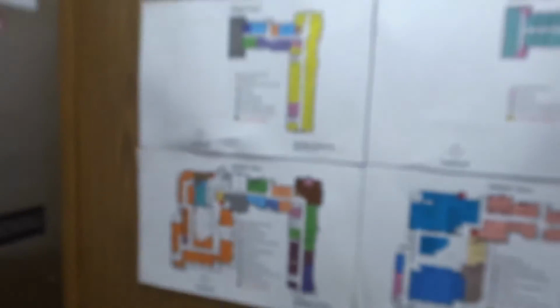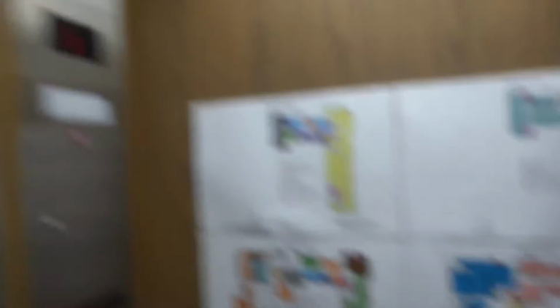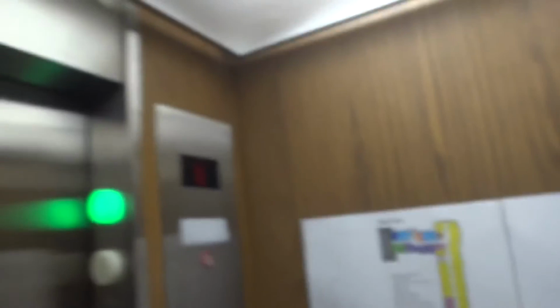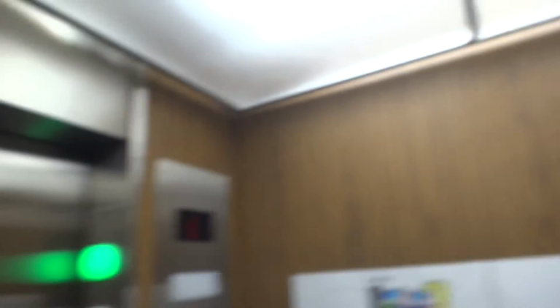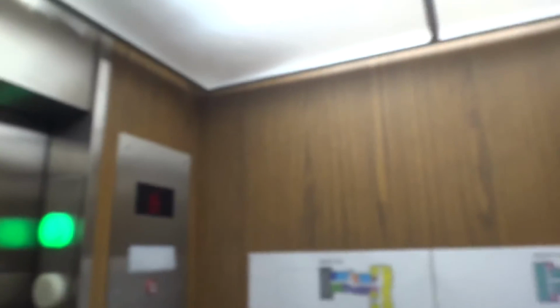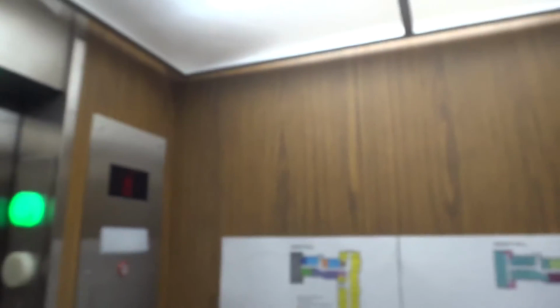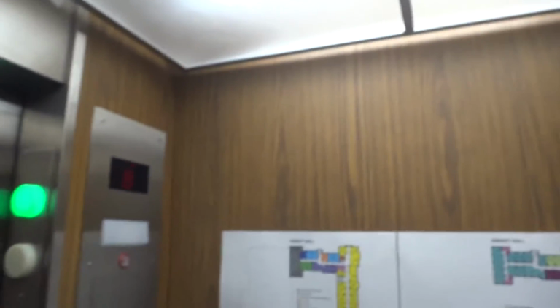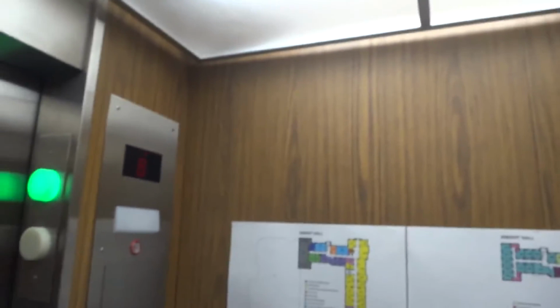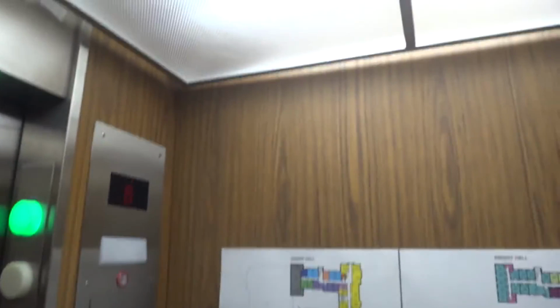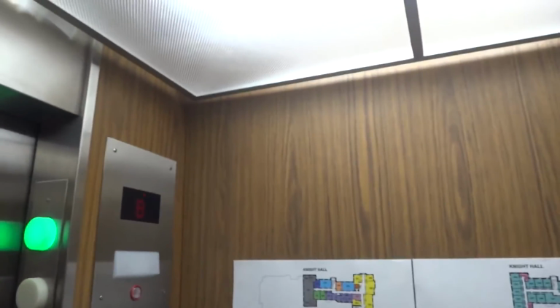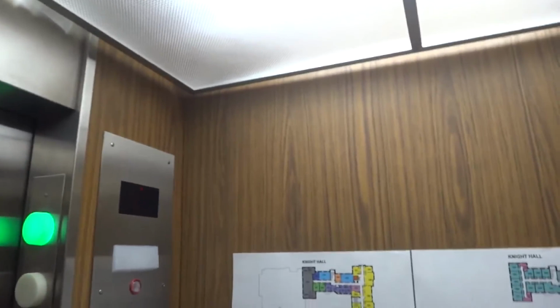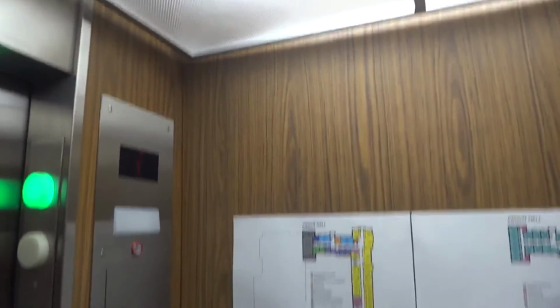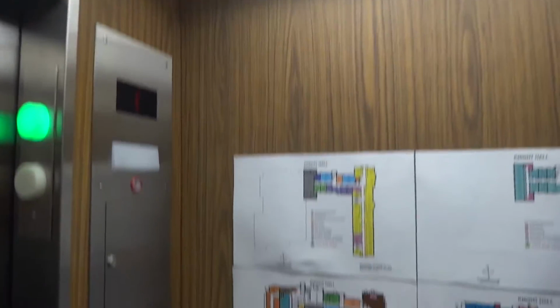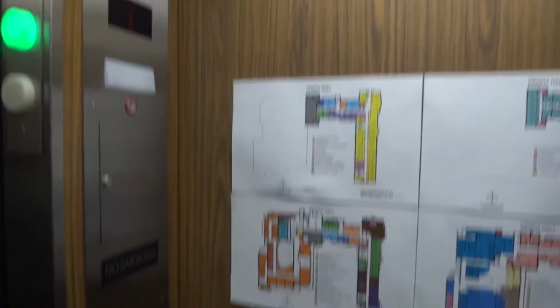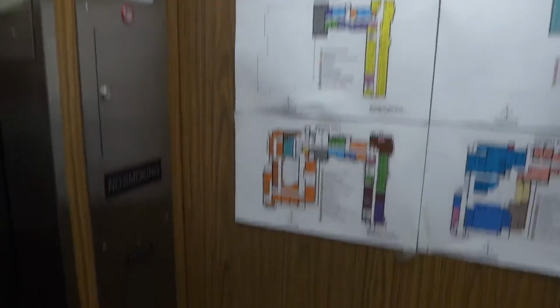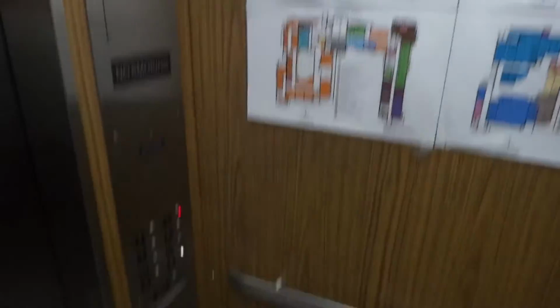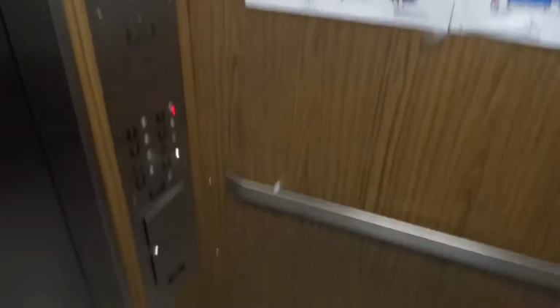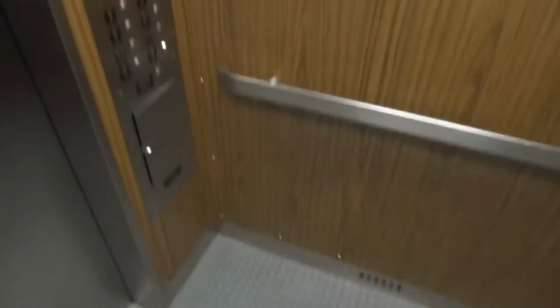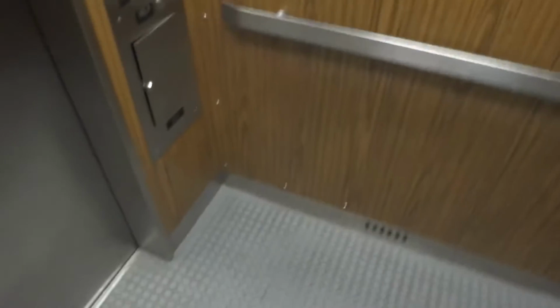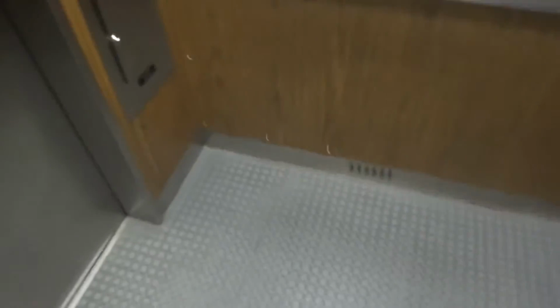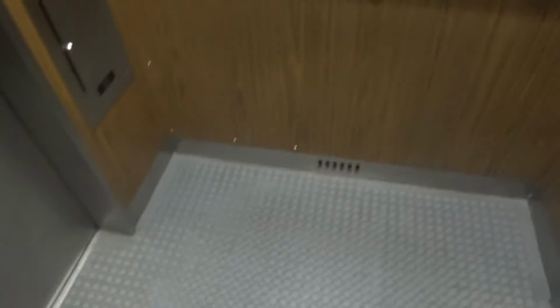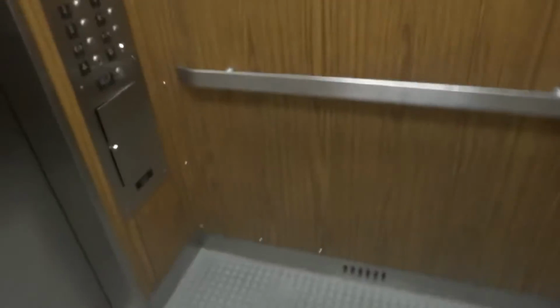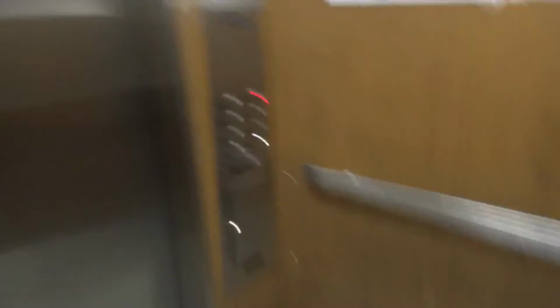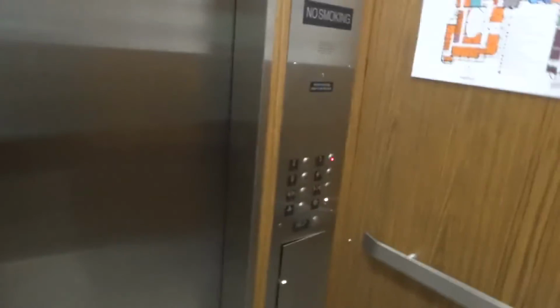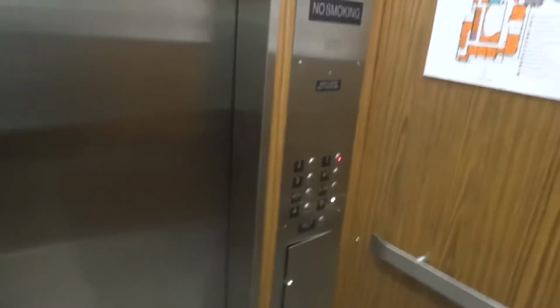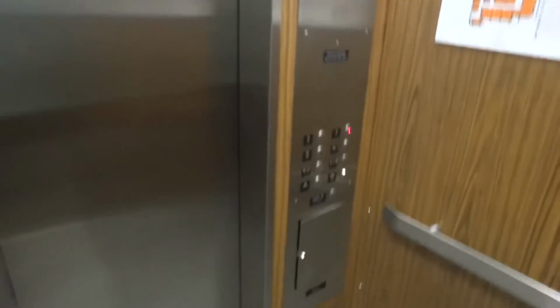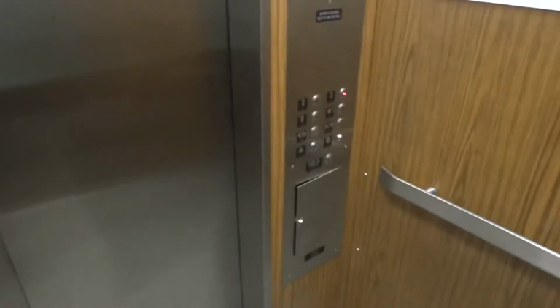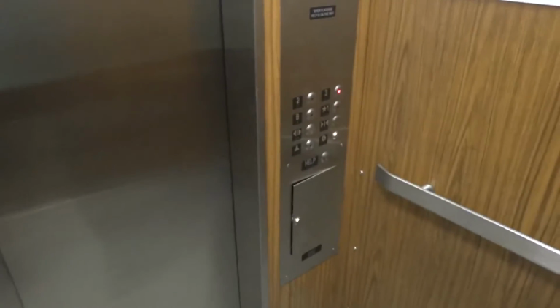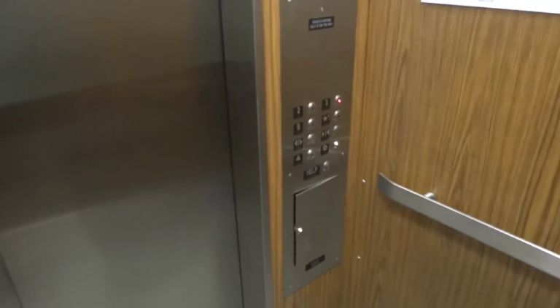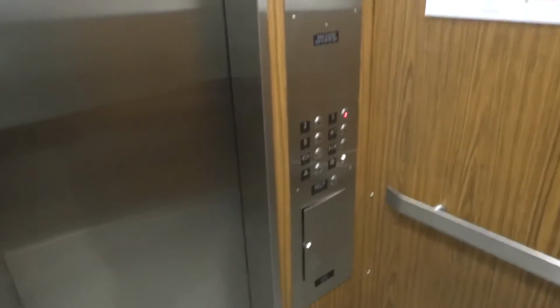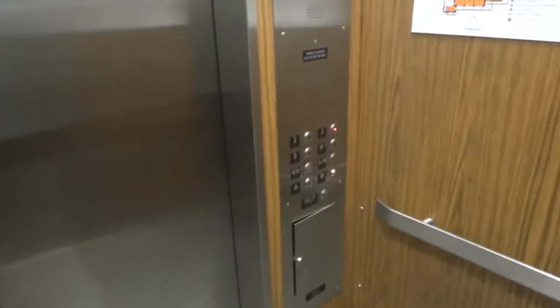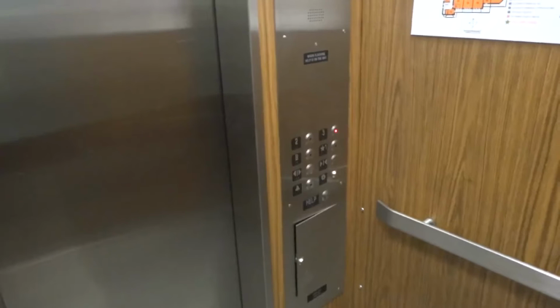I like that floor plan right there. Pretty standard elevator. Here are your Innovation Bruiser fixtures.